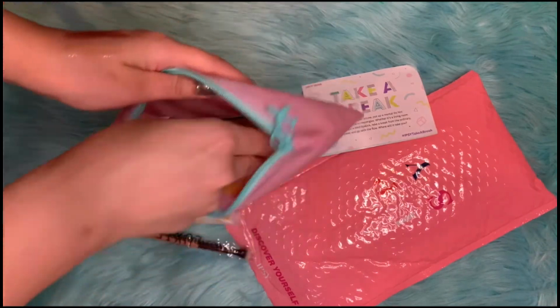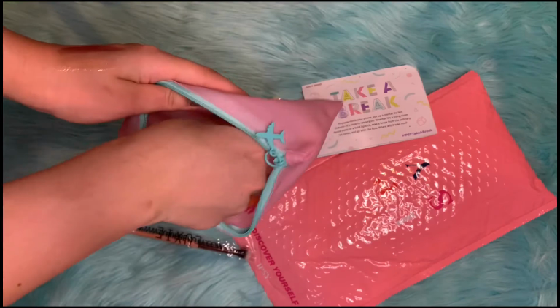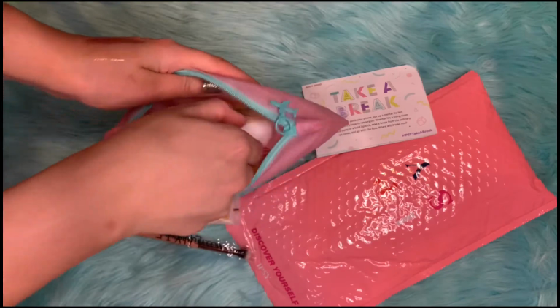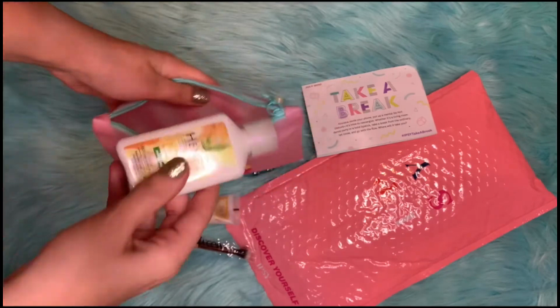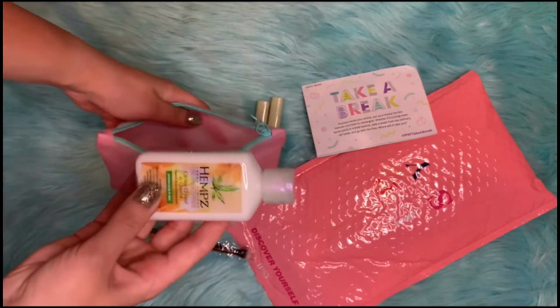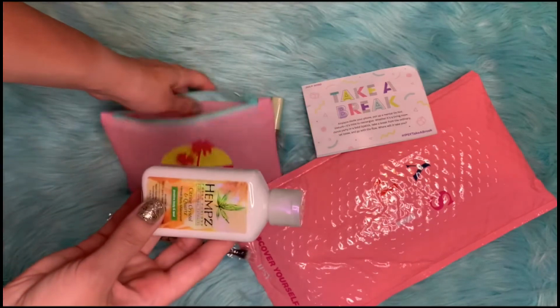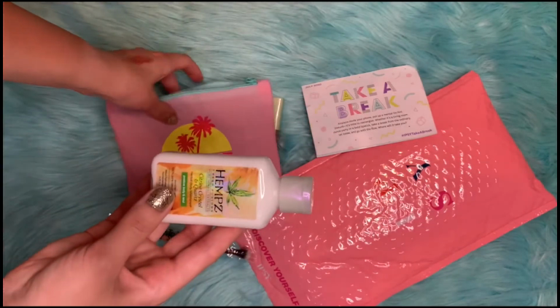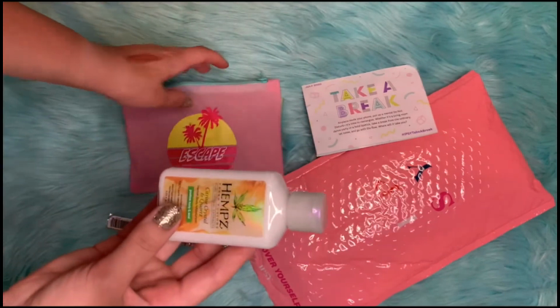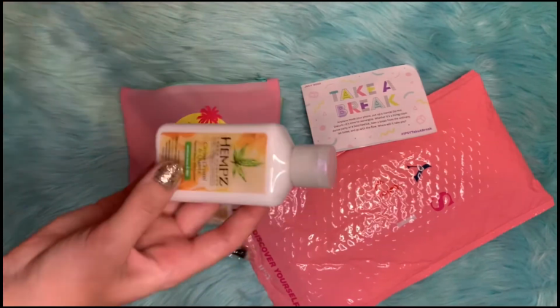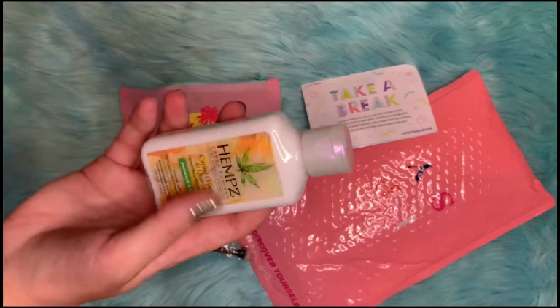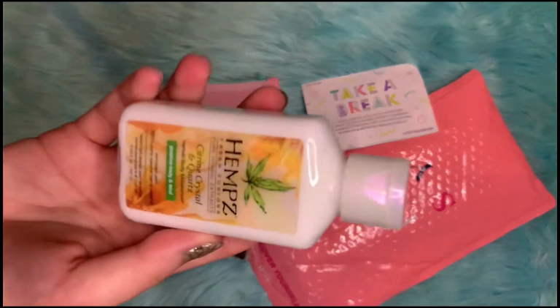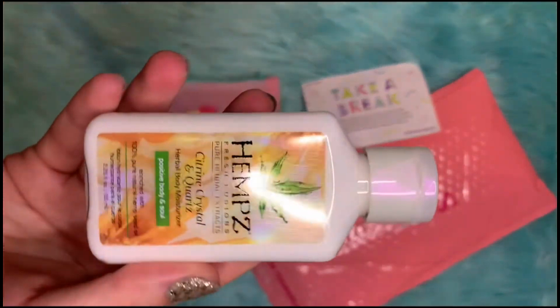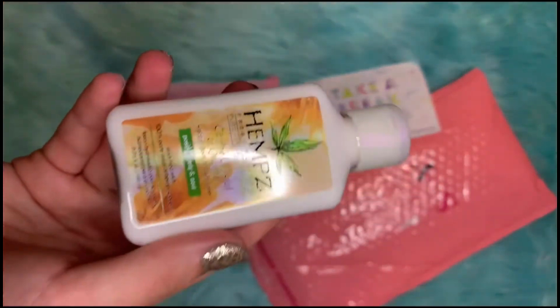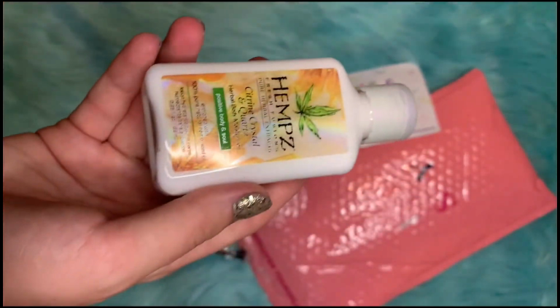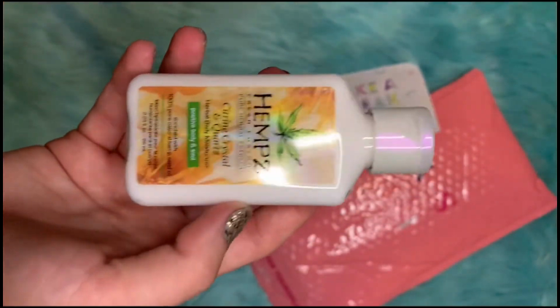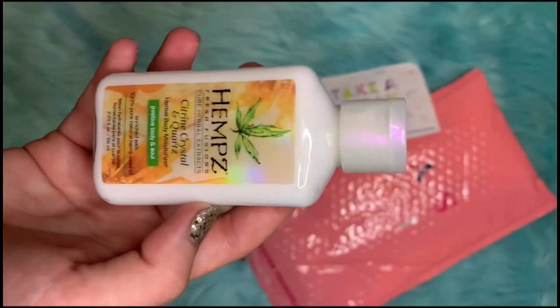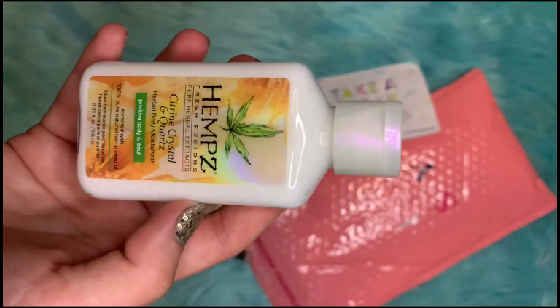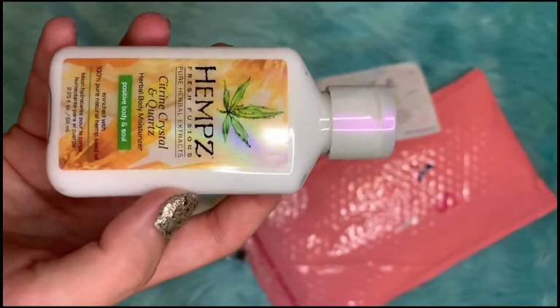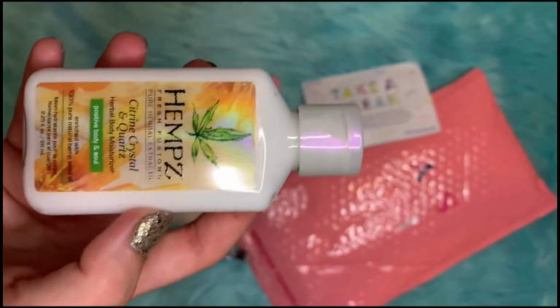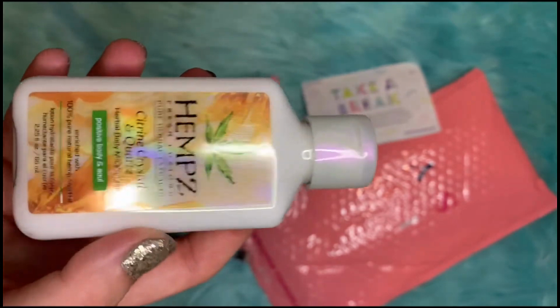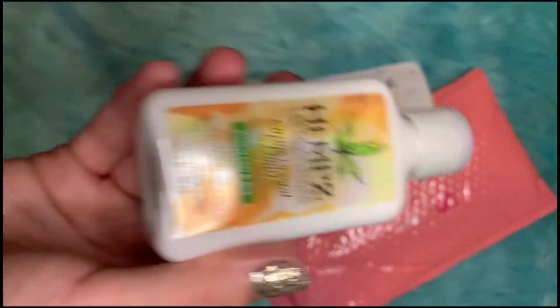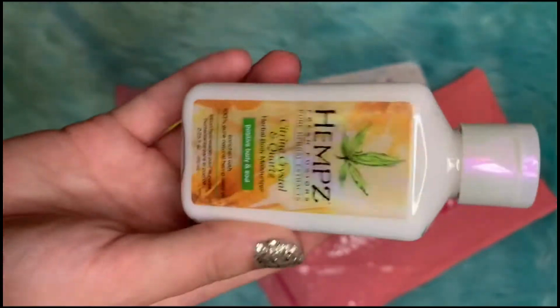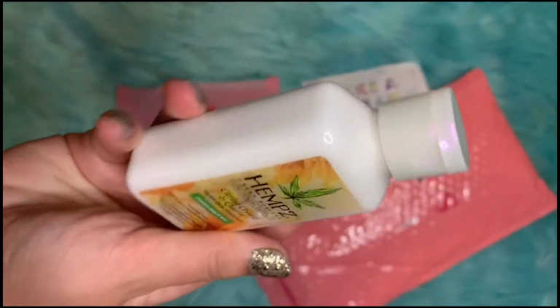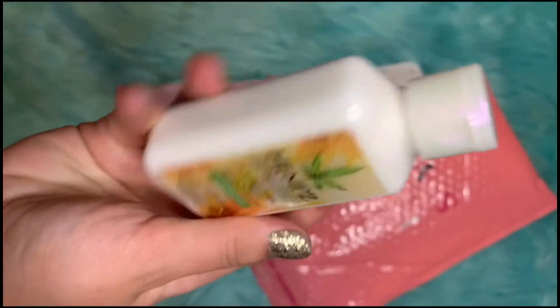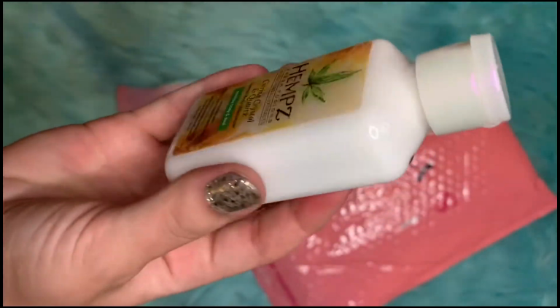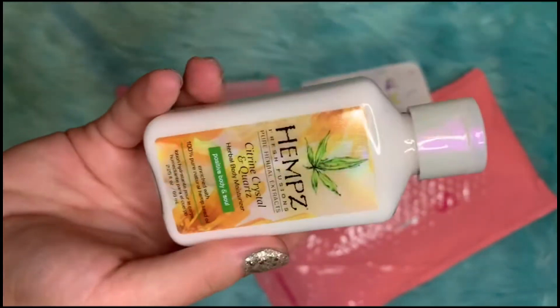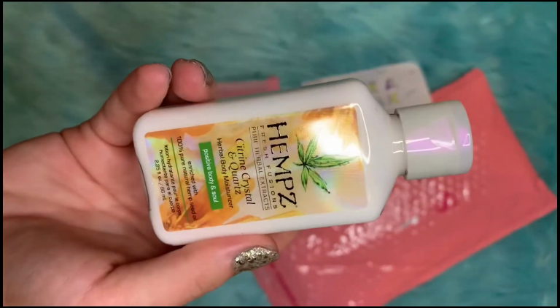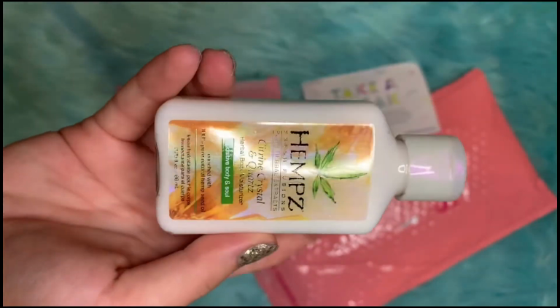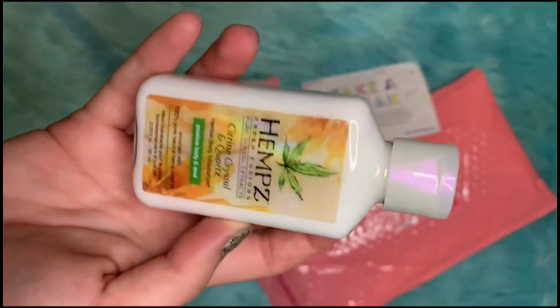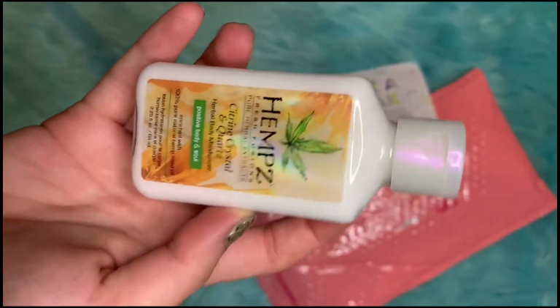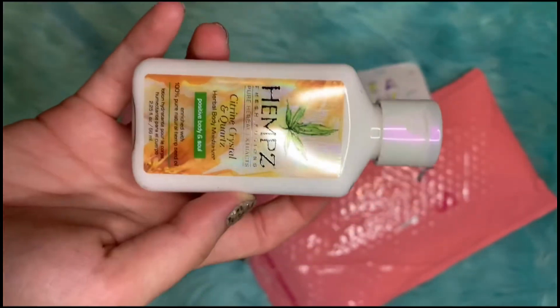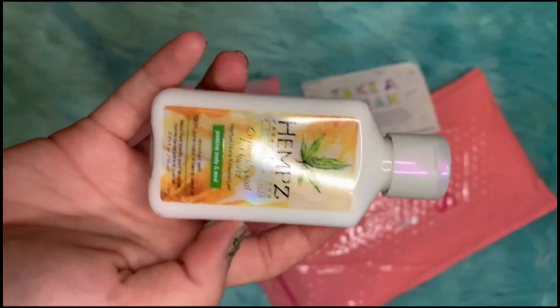The next item is this Hemp Body Lotion. This small size retails for $7.99.